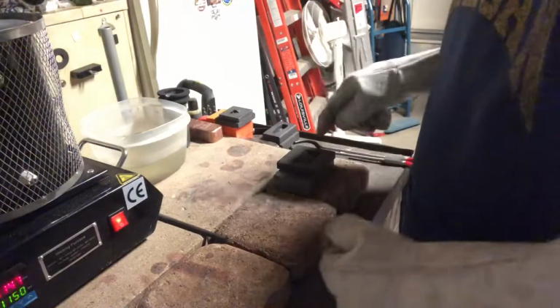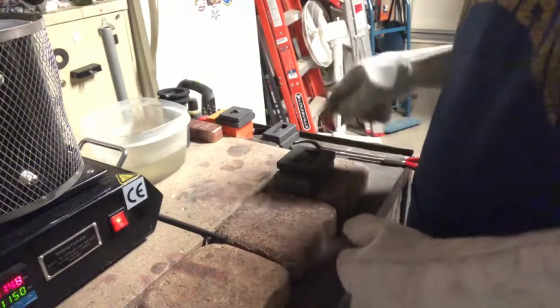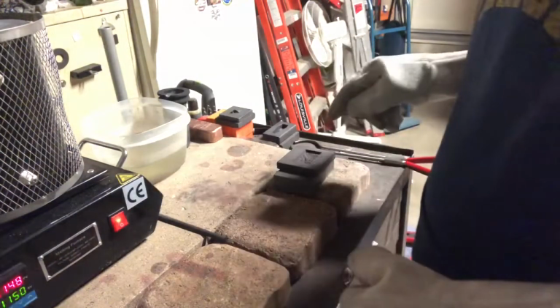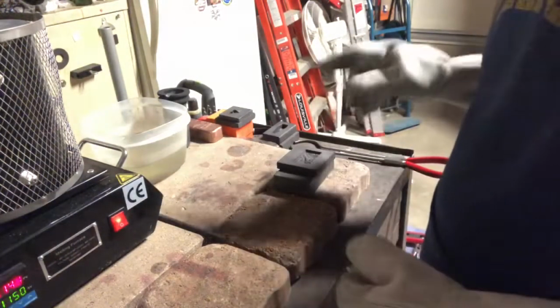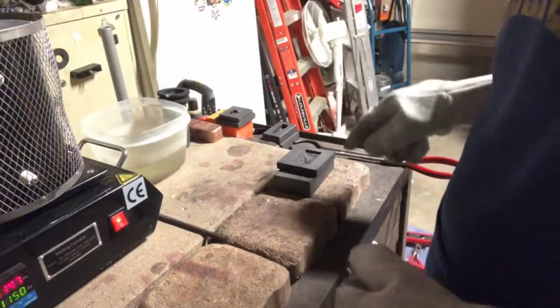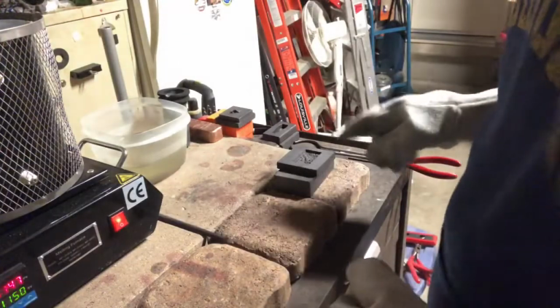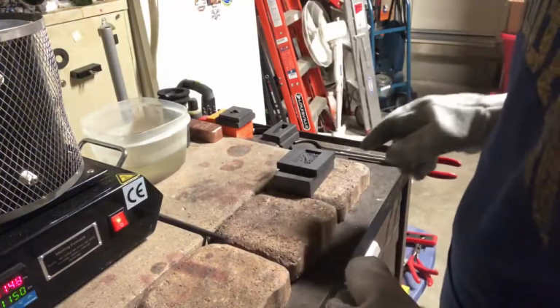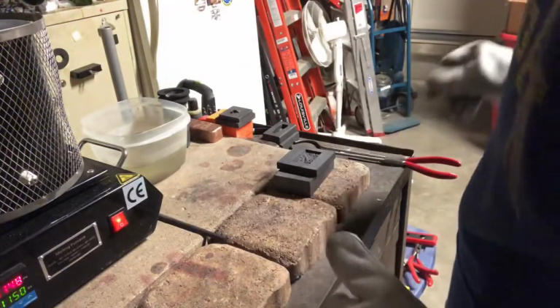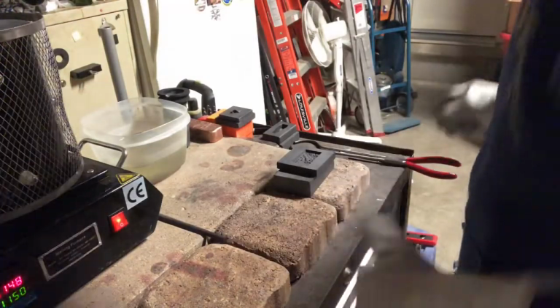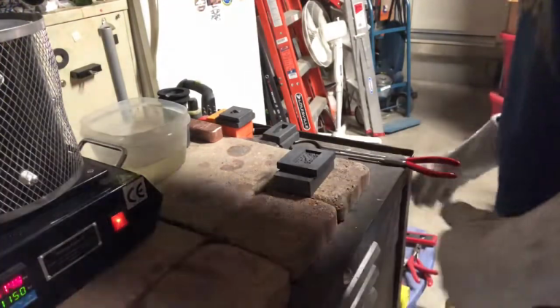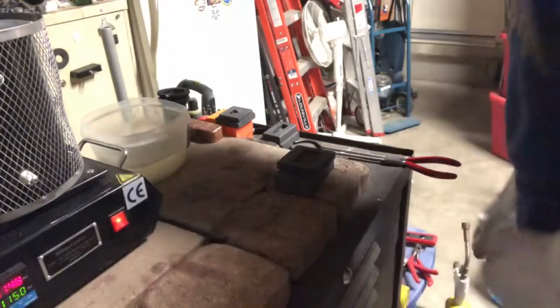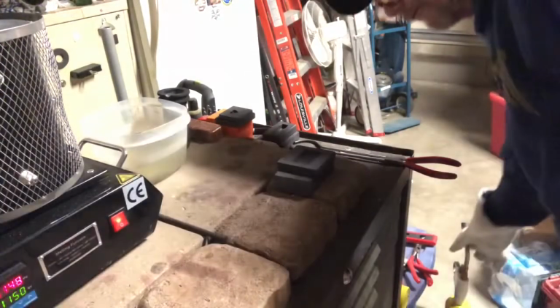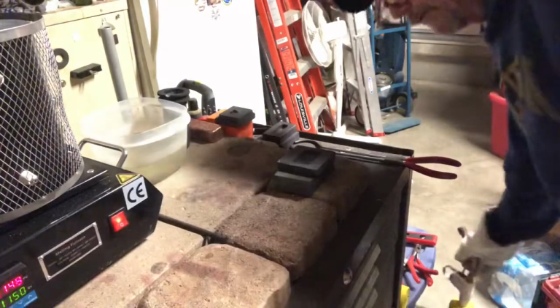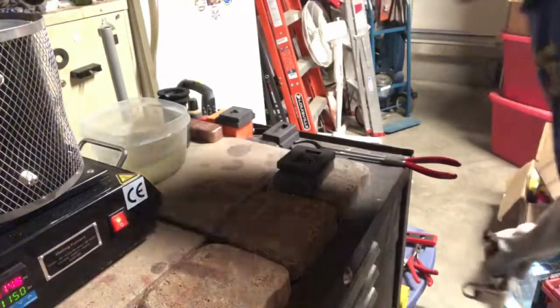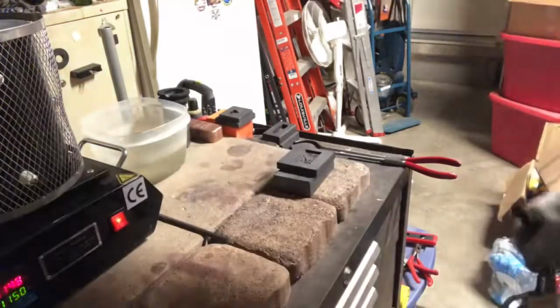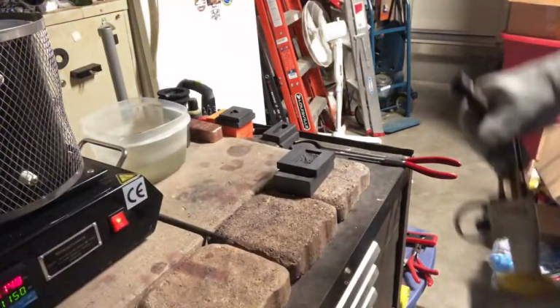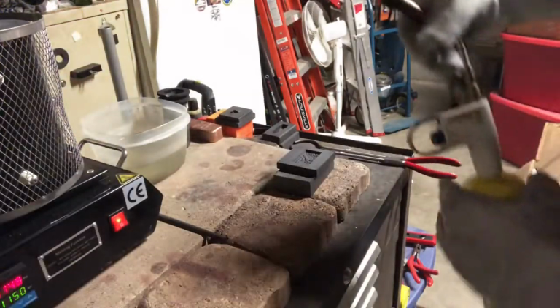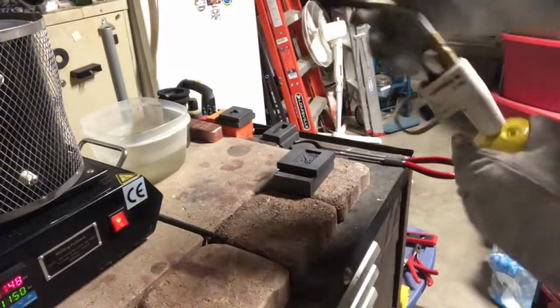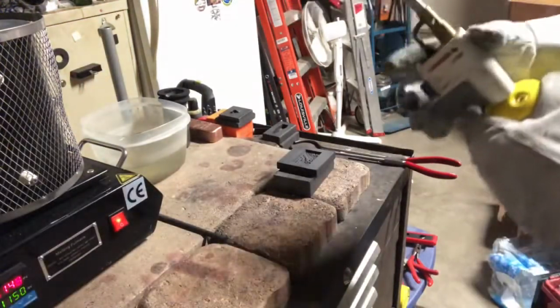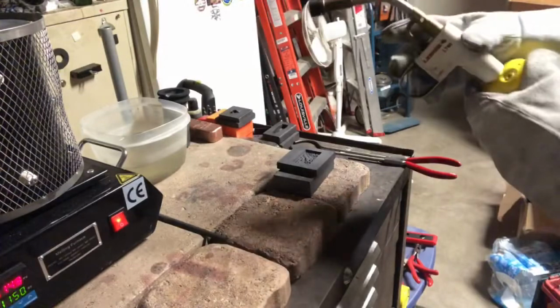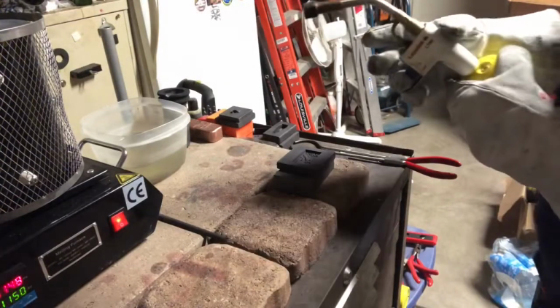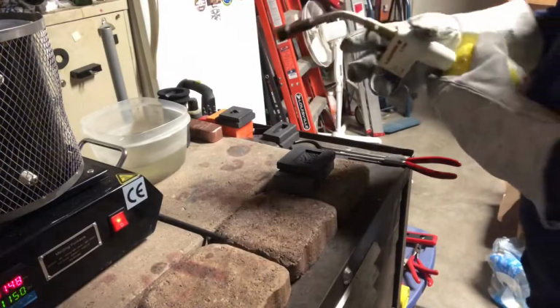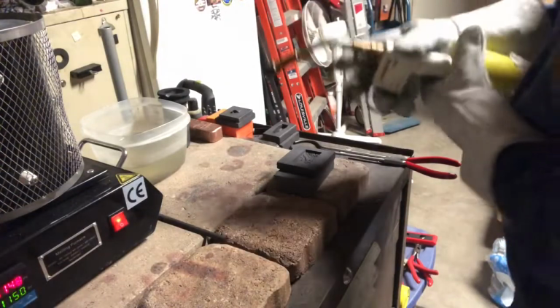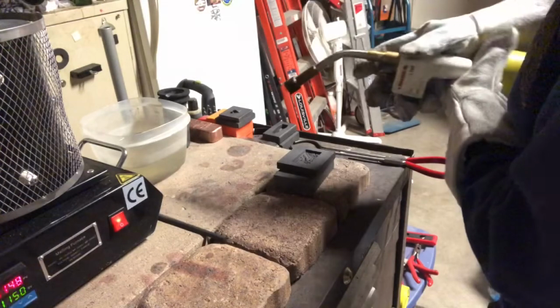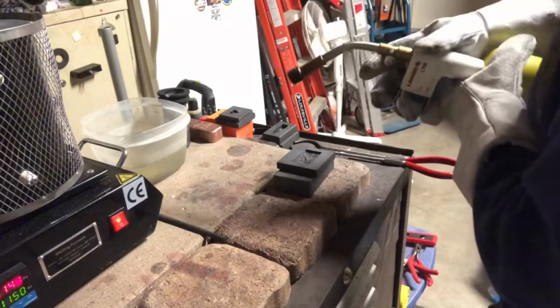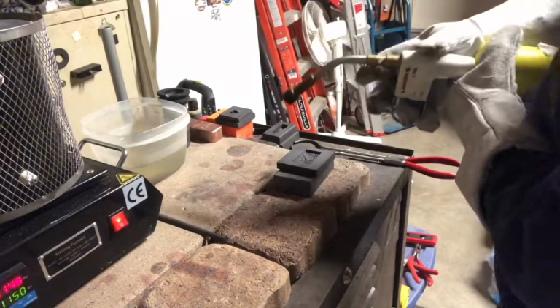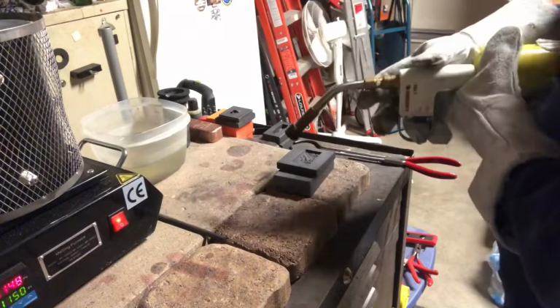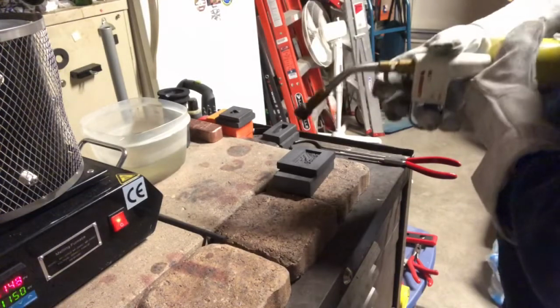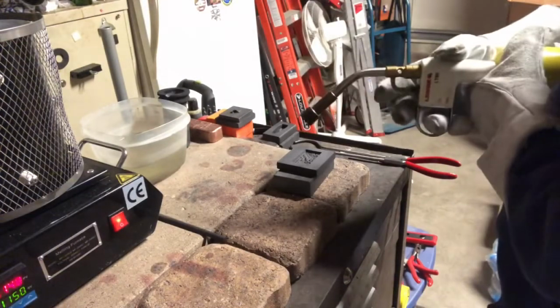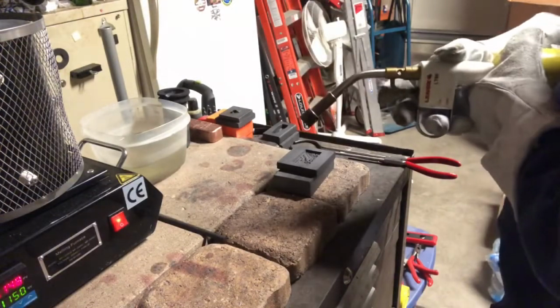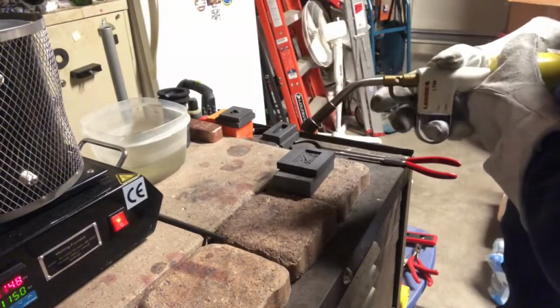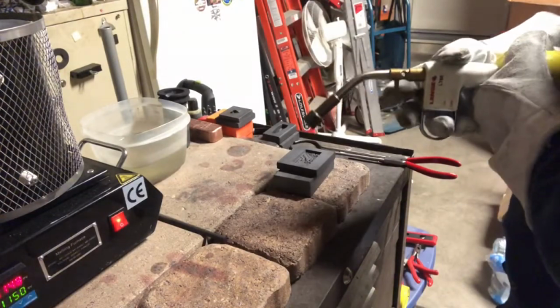I'm going to heat this mold up and I'll show you guys what it is in a minute. Let me heat it up for a couple more seconds — sorry for talking while it cools off. I don't want it to cool off too much.